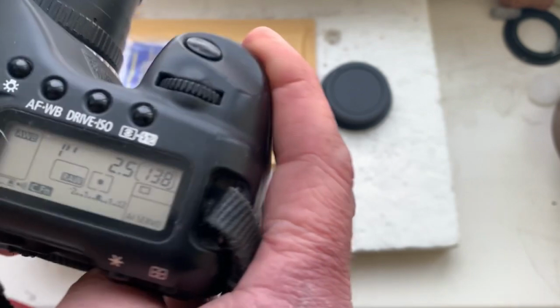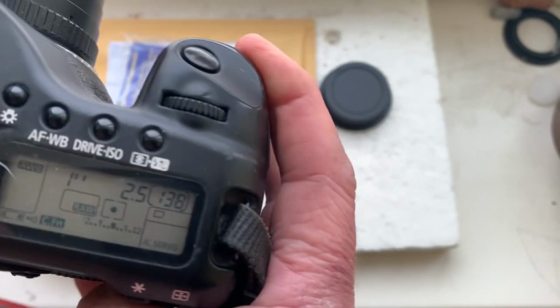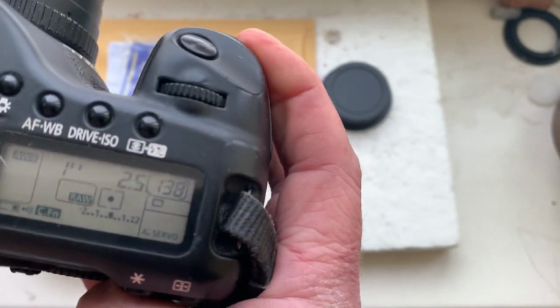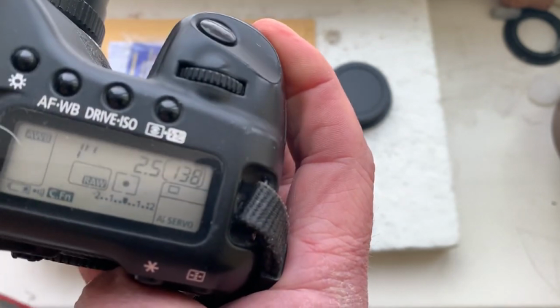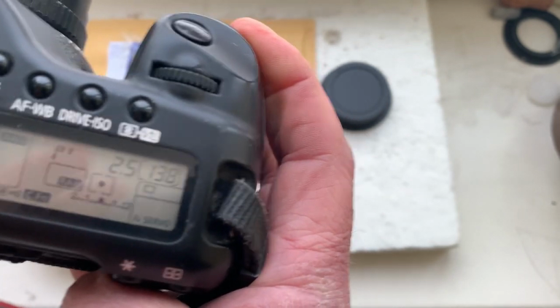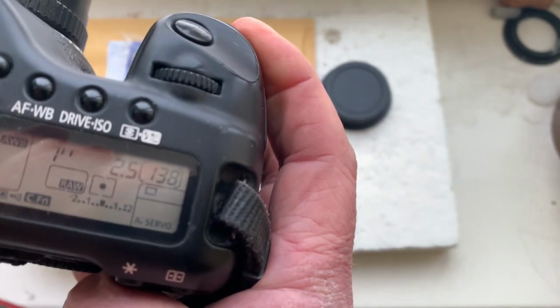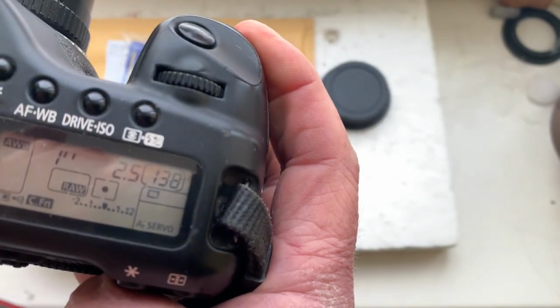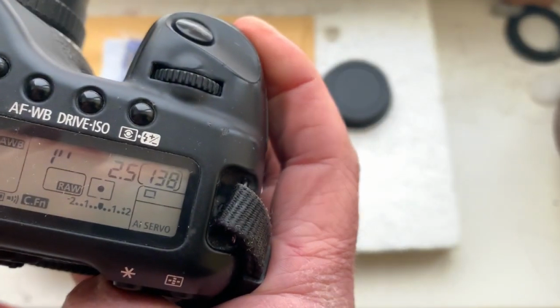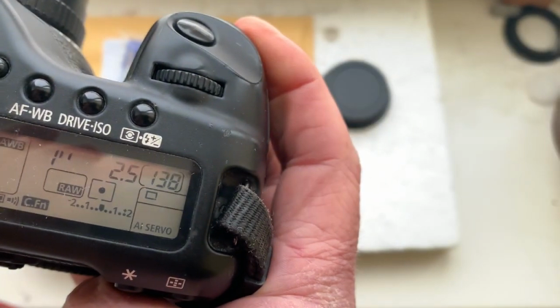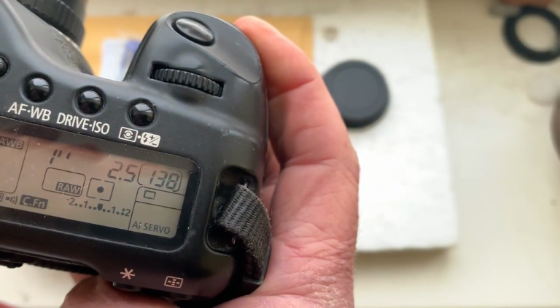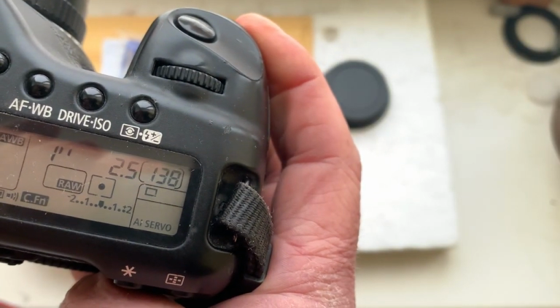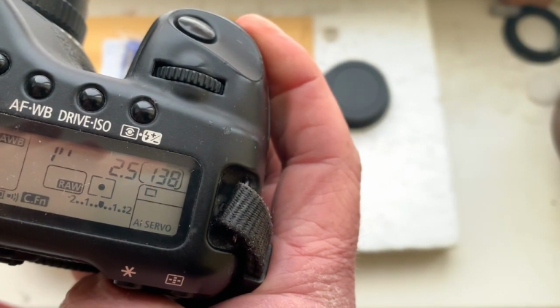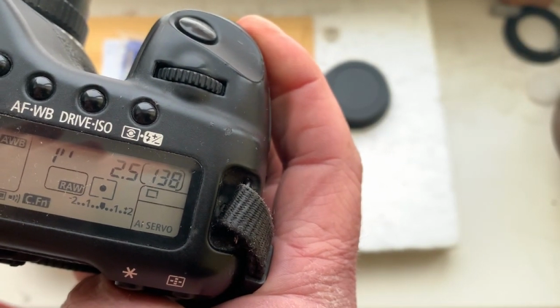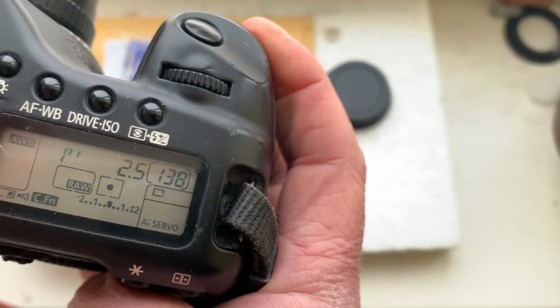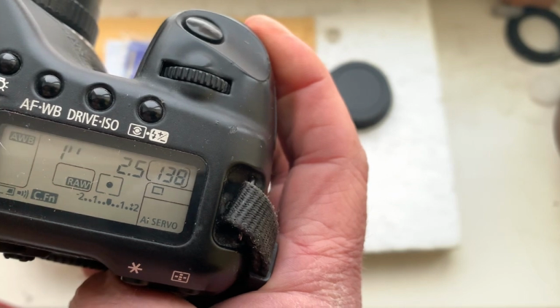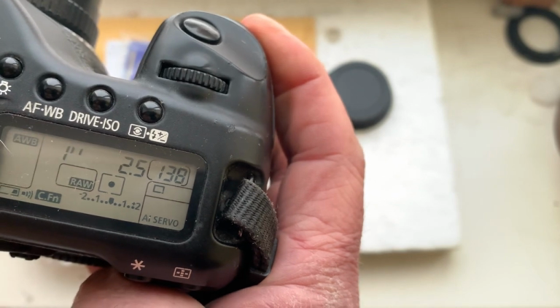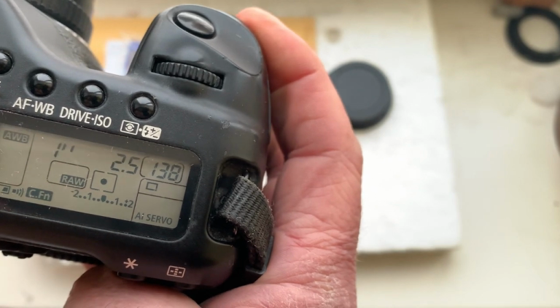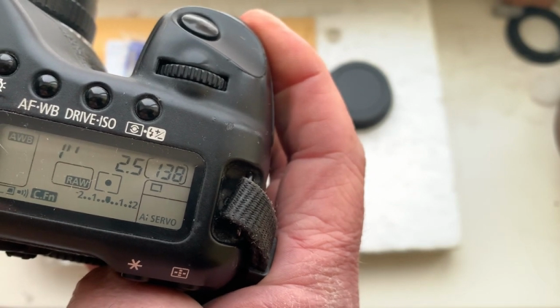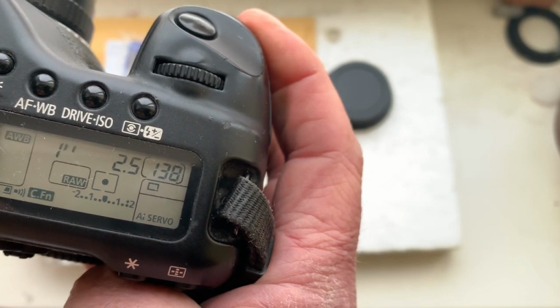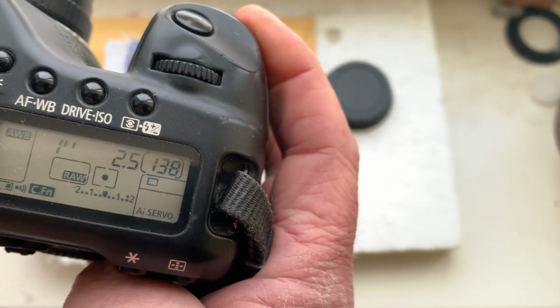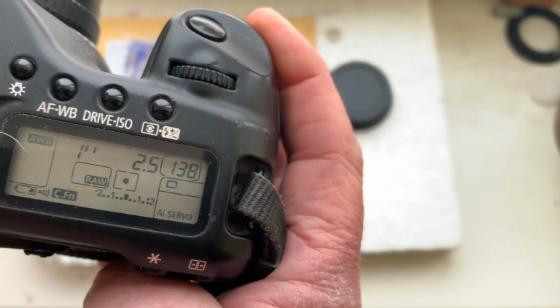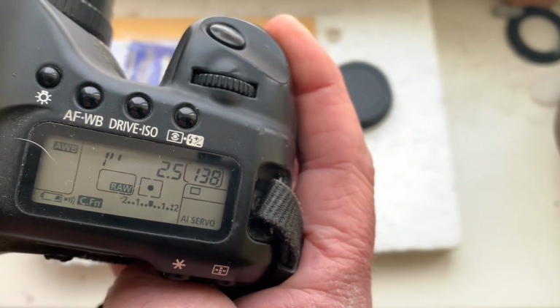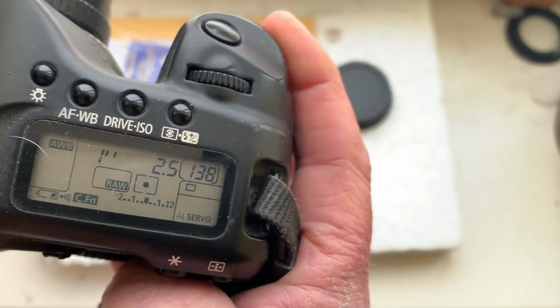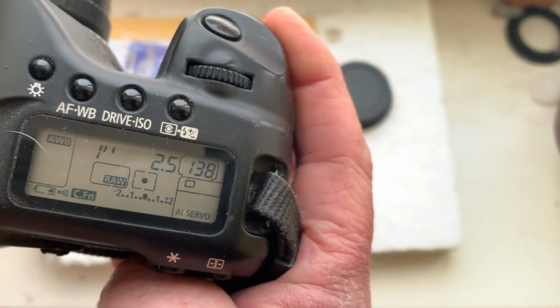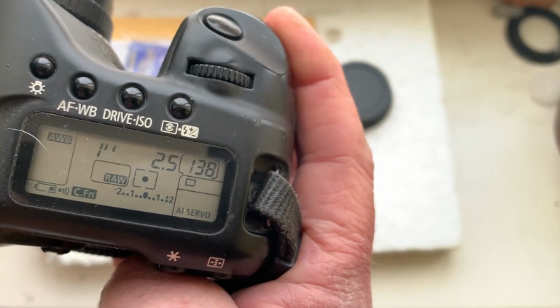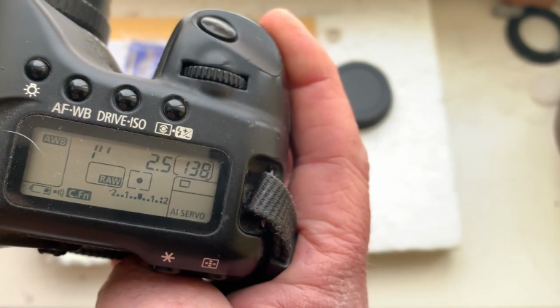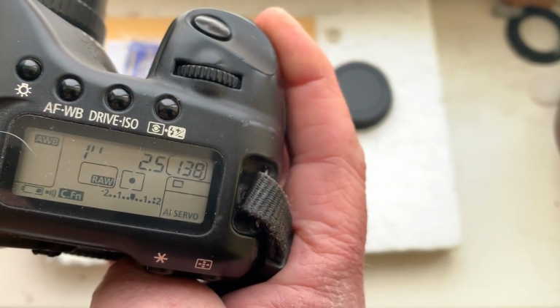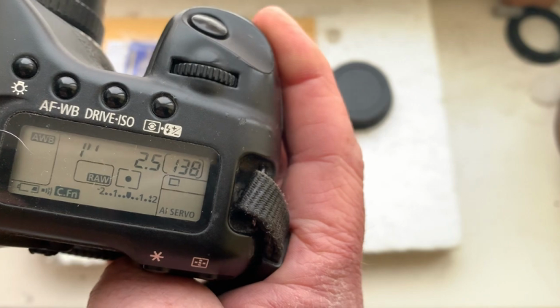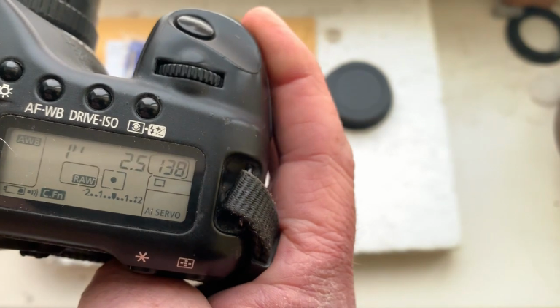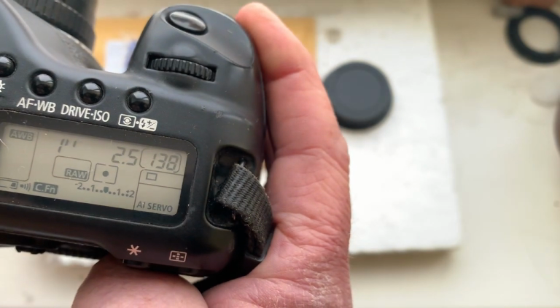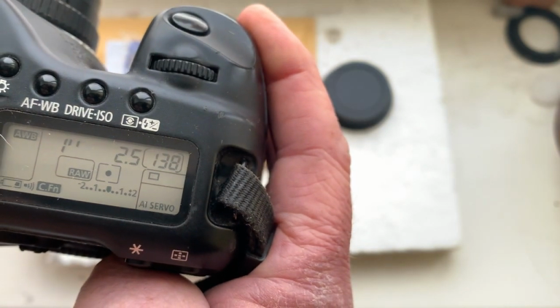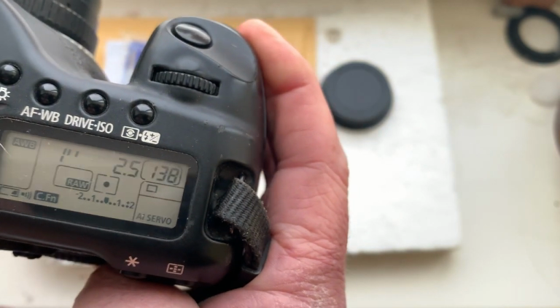I pre-programmed focal length is 125mm, aperture 2.5, delay time to enter in programmer mode is 1 second, focus trap mode is on.